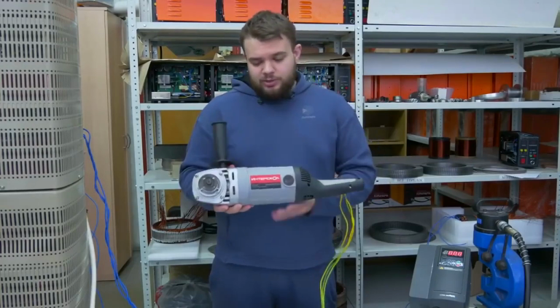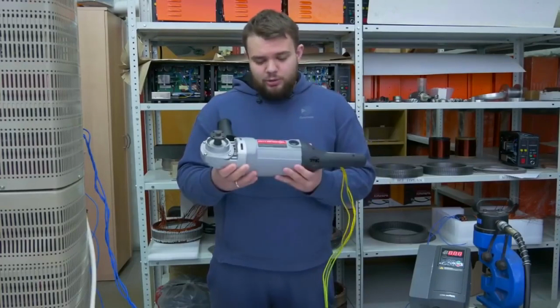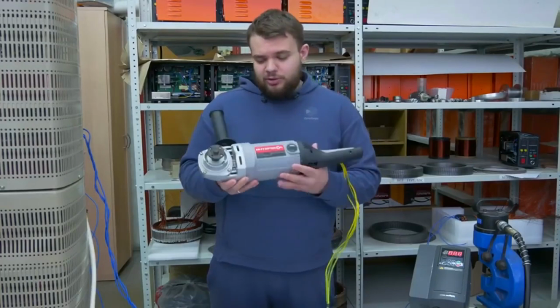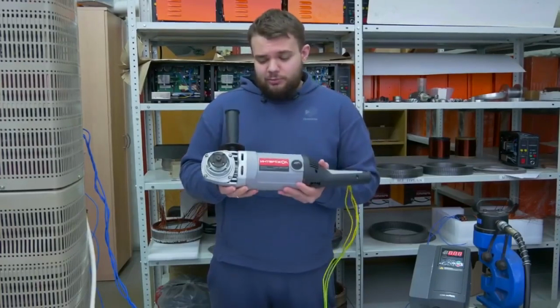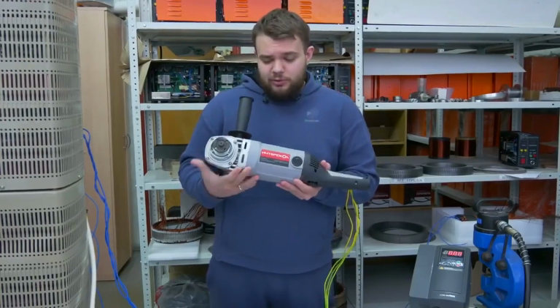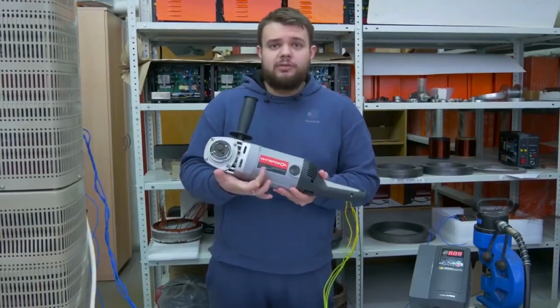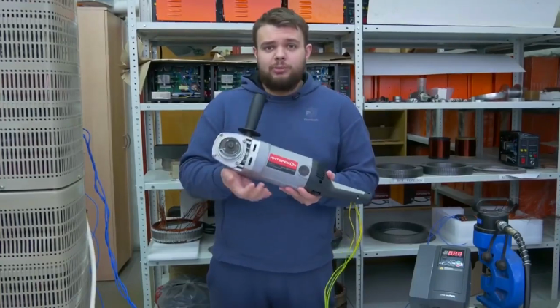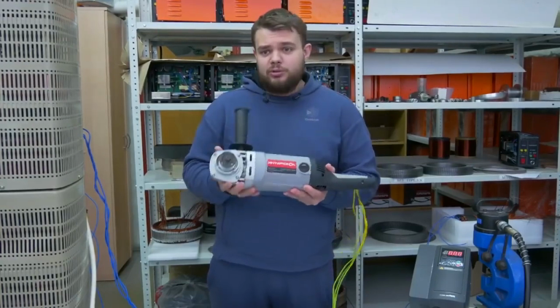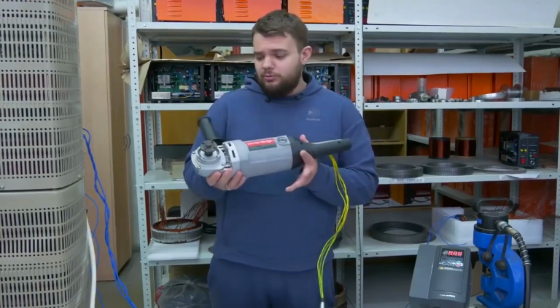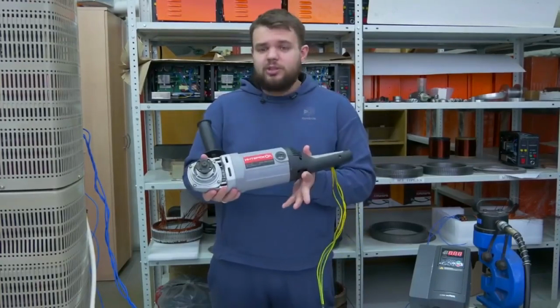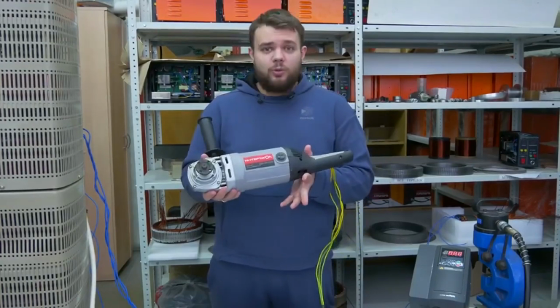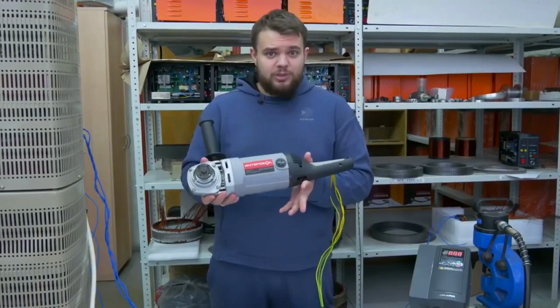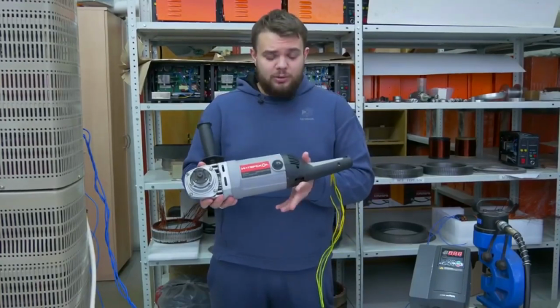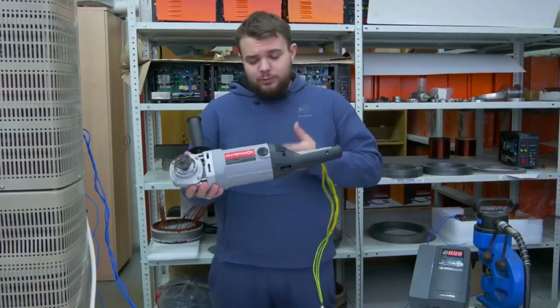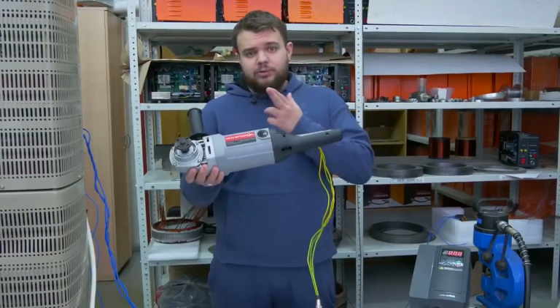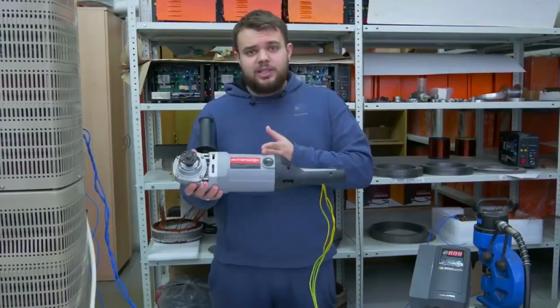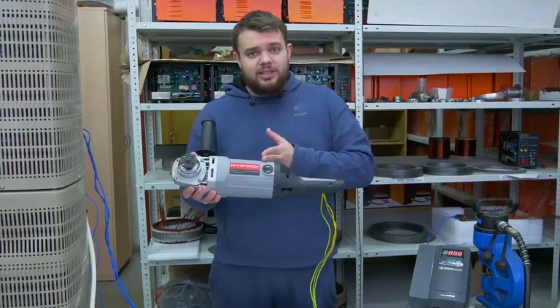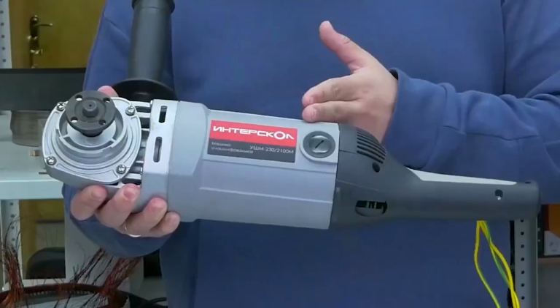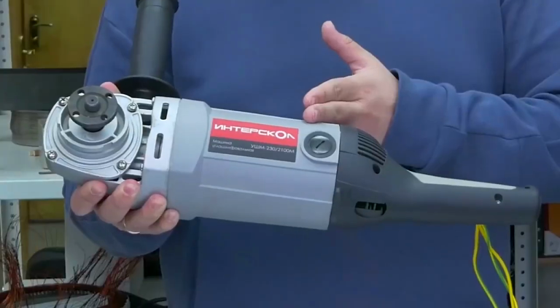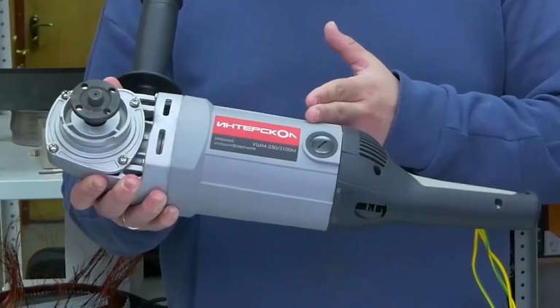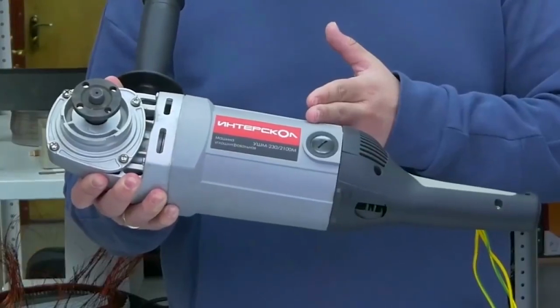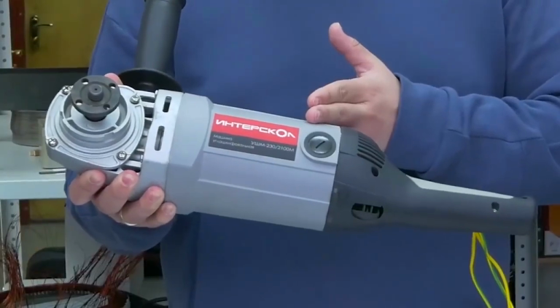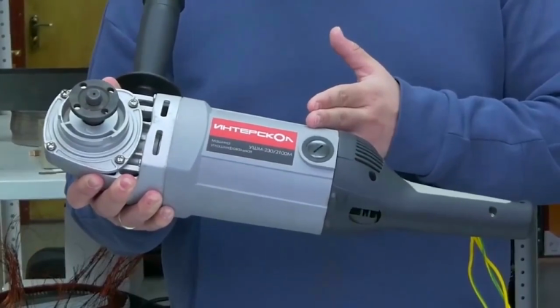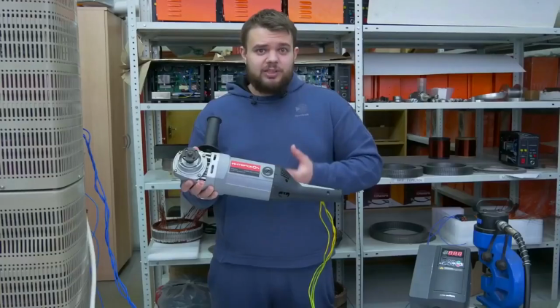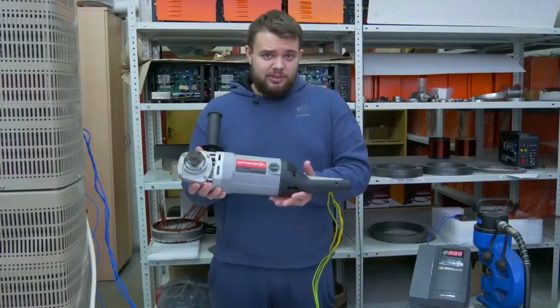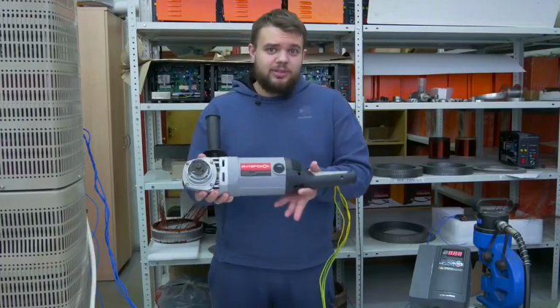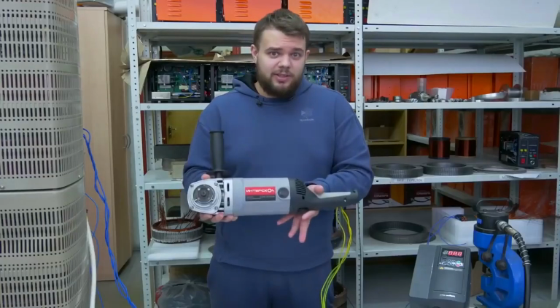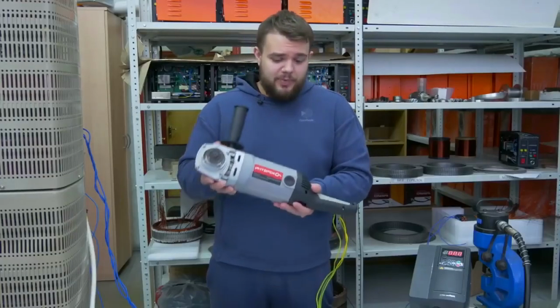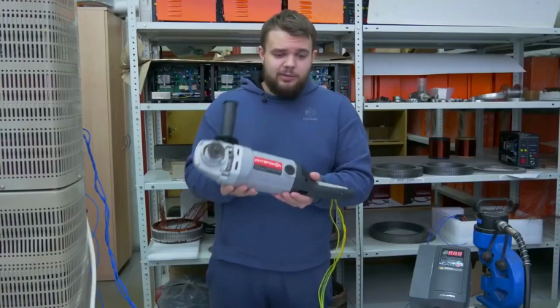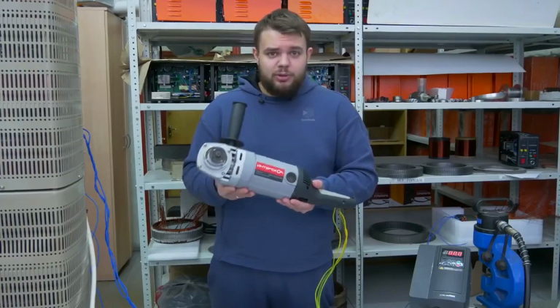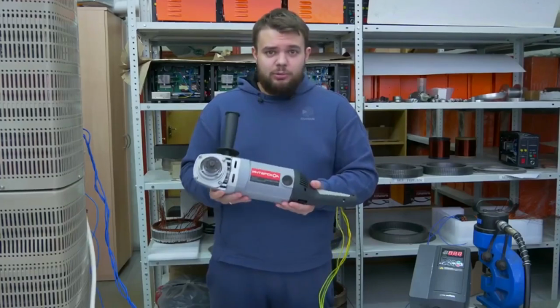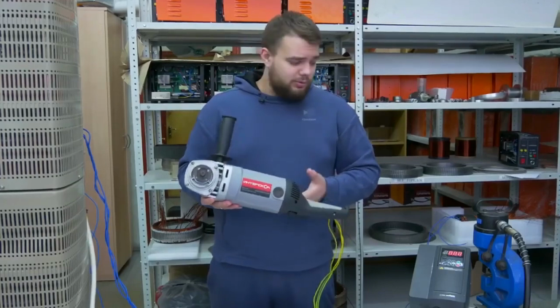So, what can you see? You can see an angle grinder. To be more precise, it's framed with a non-standard motor inside — to be more exact, a motor modernized using Slavyanka winding technology.